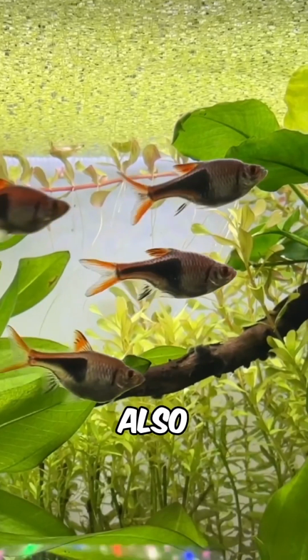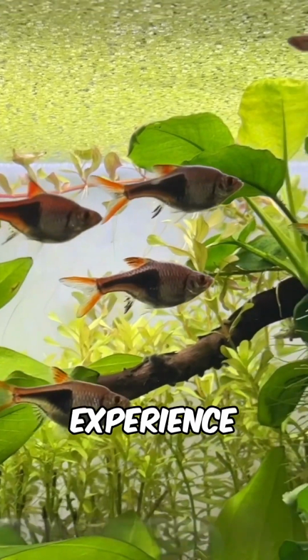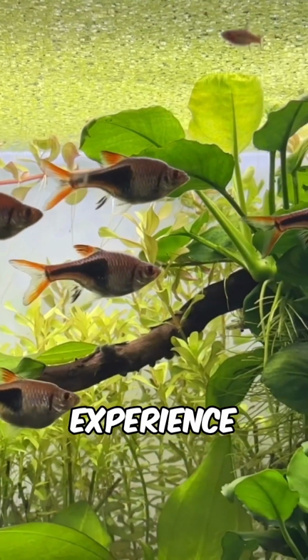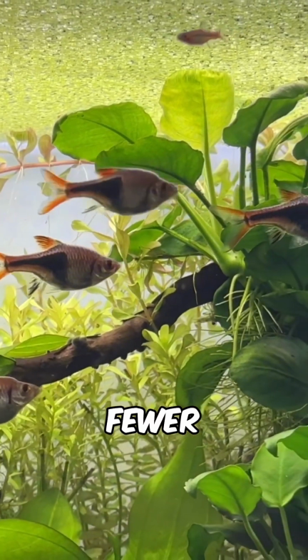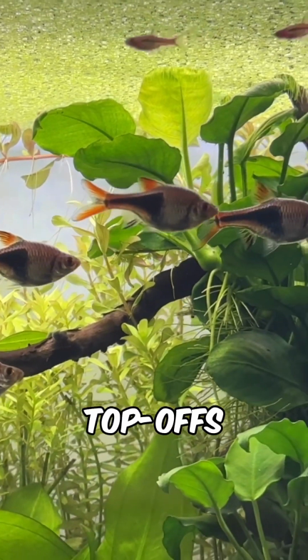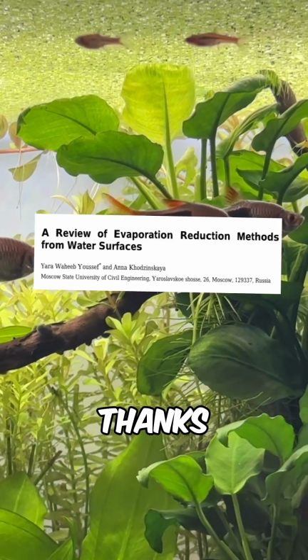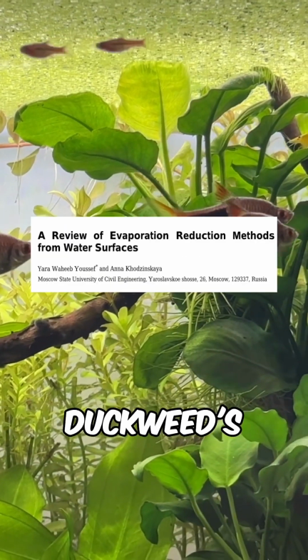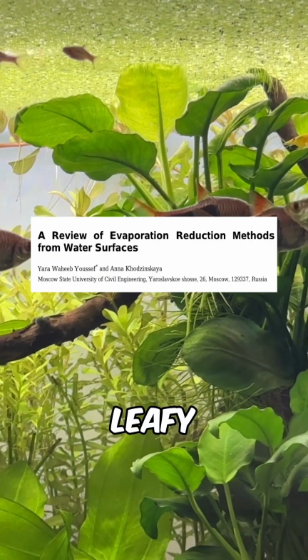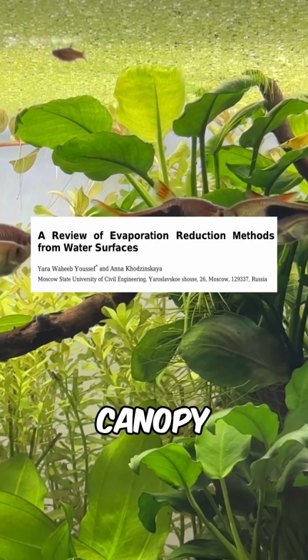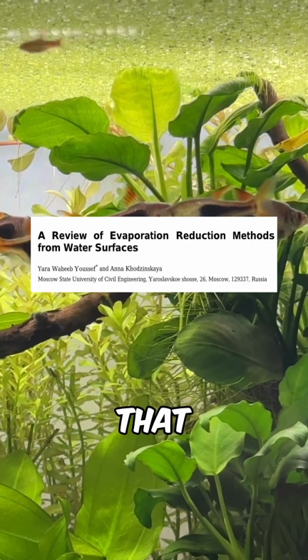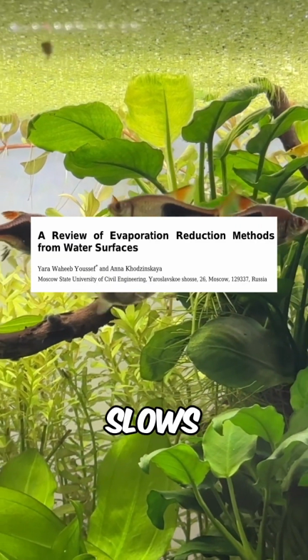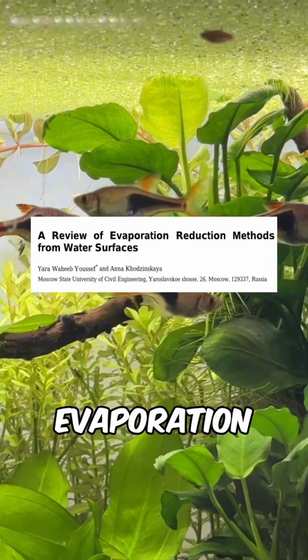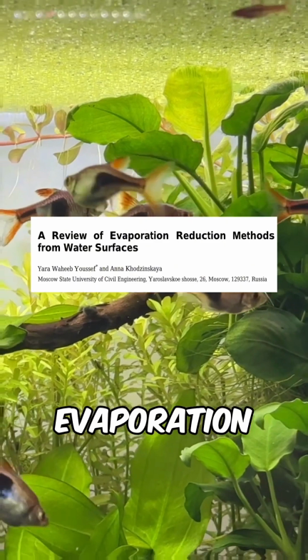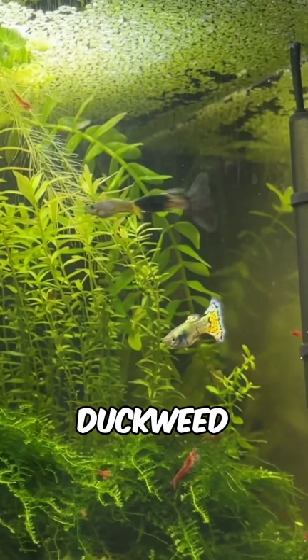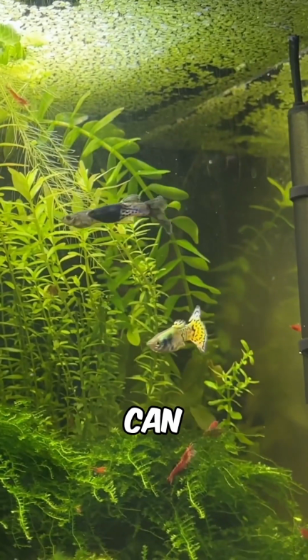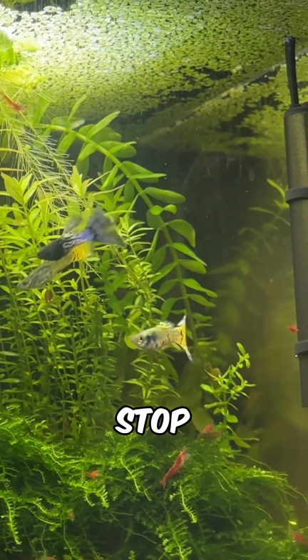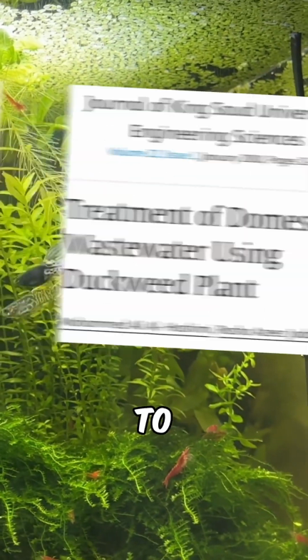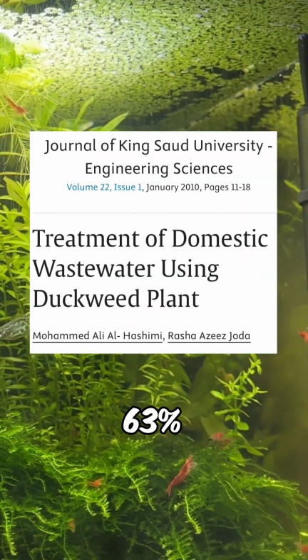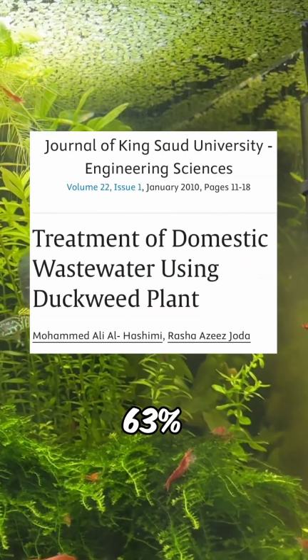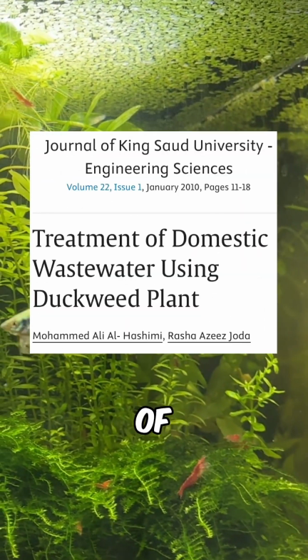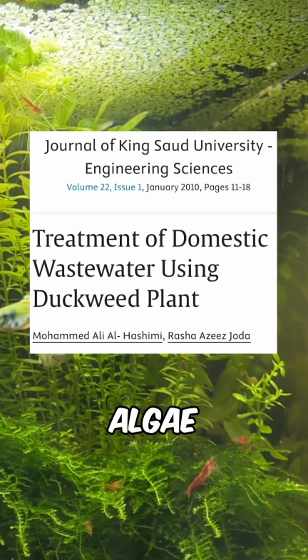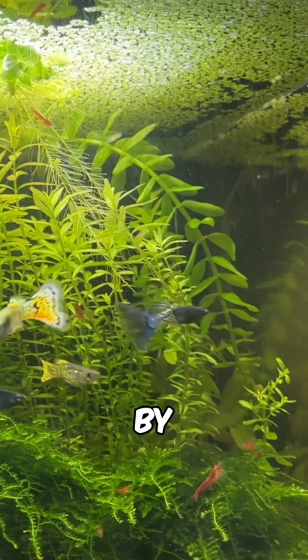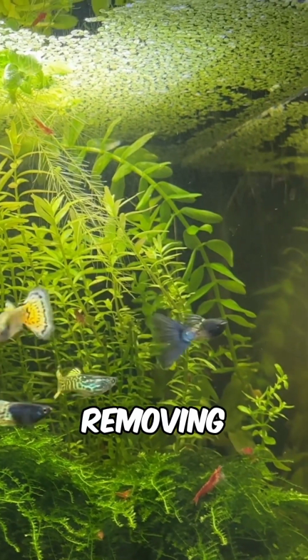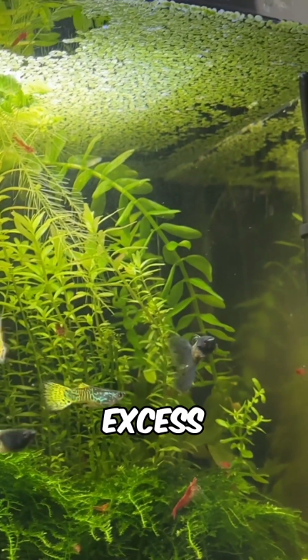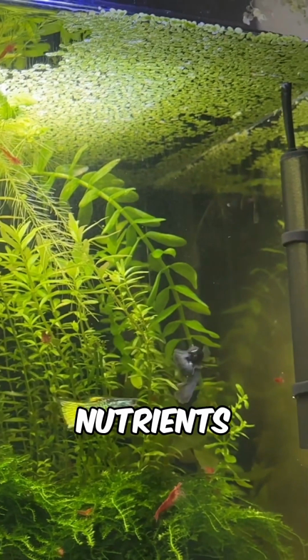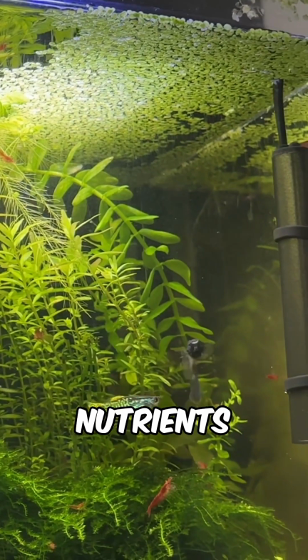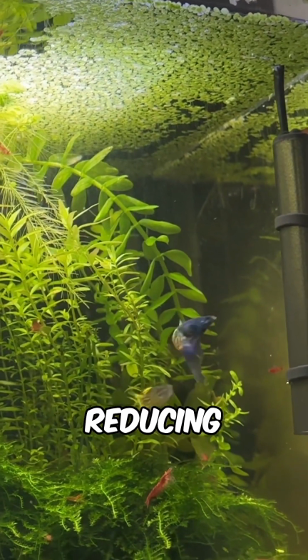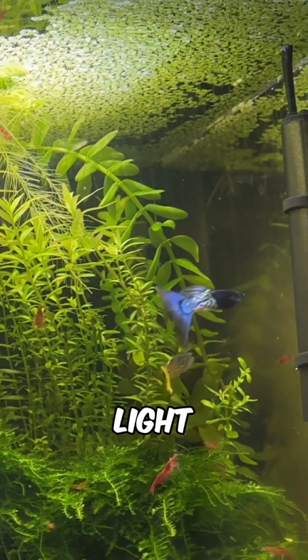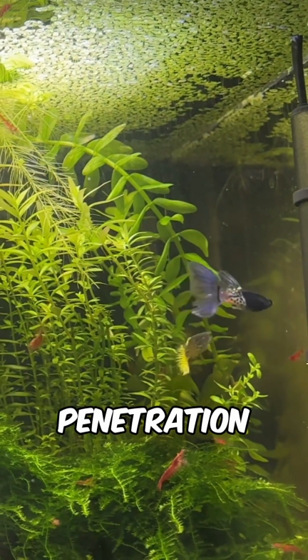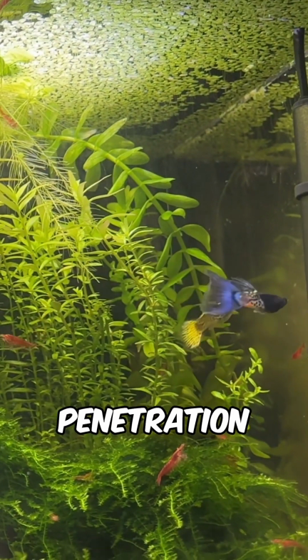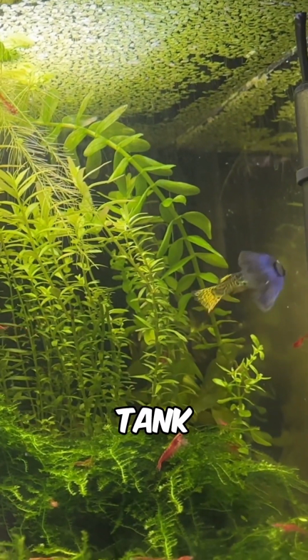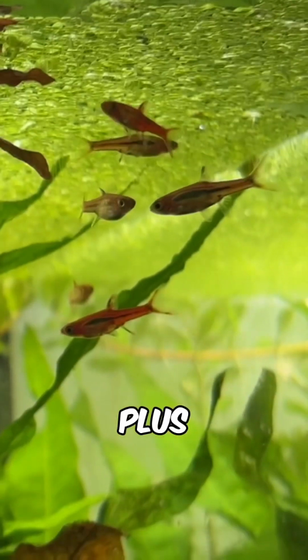You'll also experience fewer top-offs thanks to duckweed's leafy canopy that slows evaporation. Duckweed can also stop up to 63% of algae growth by removing excess nutrients and reducing light penetration in the tank.